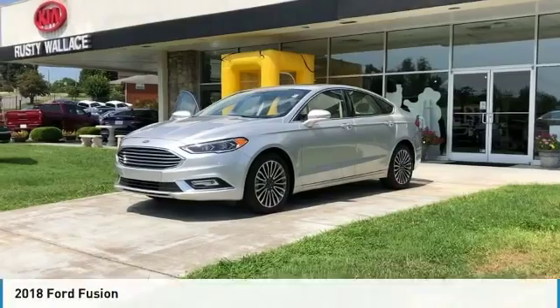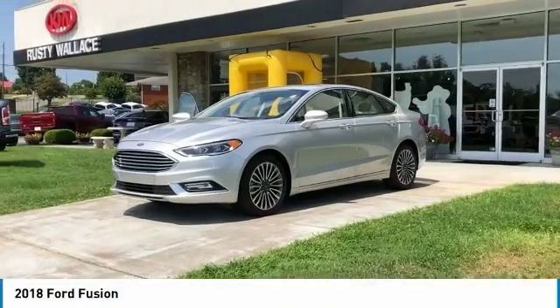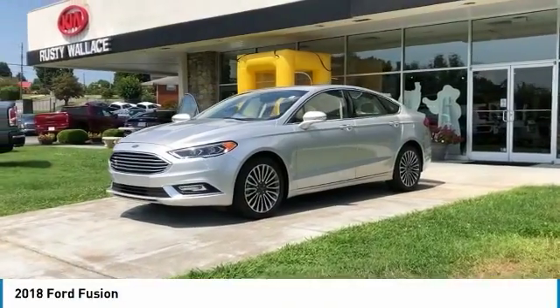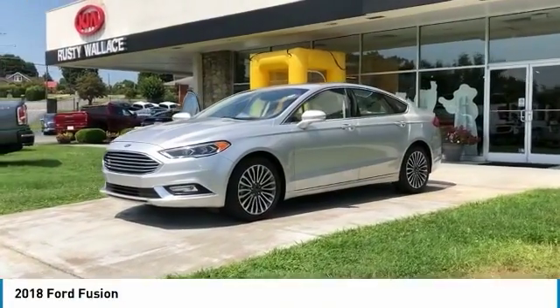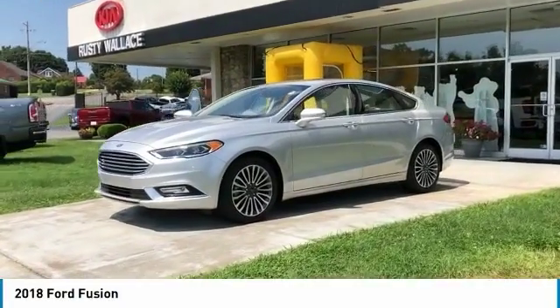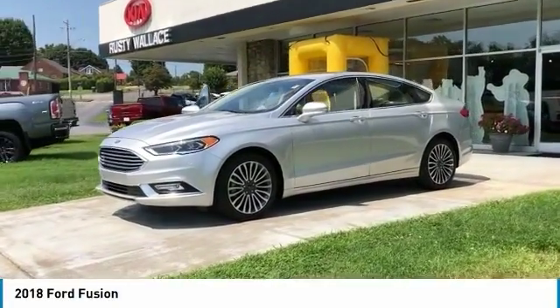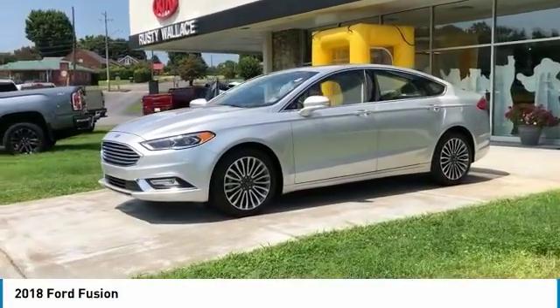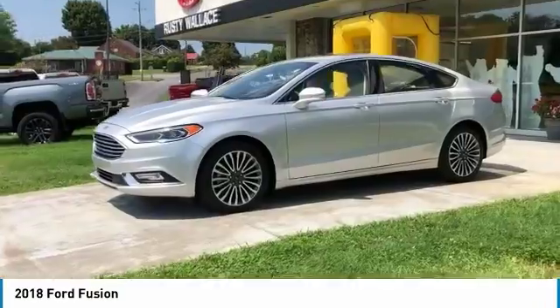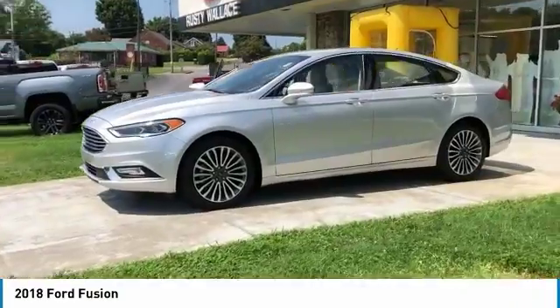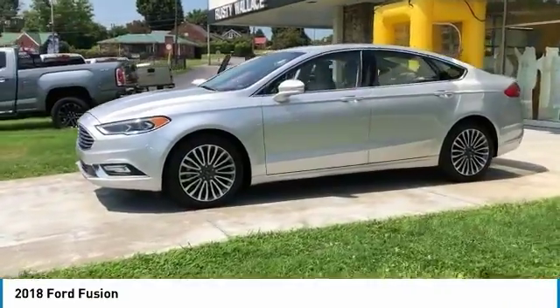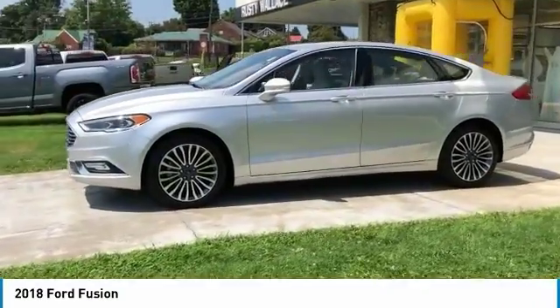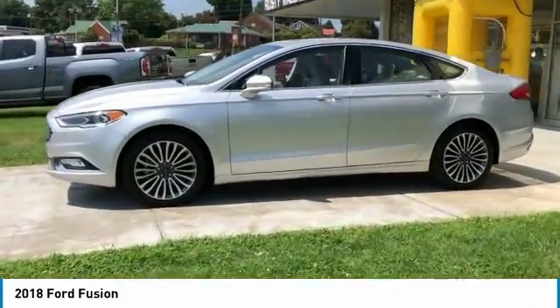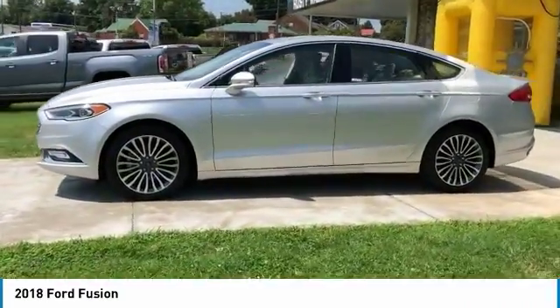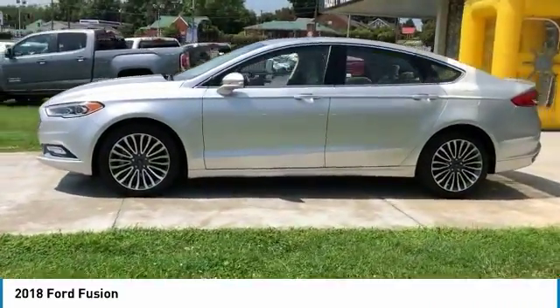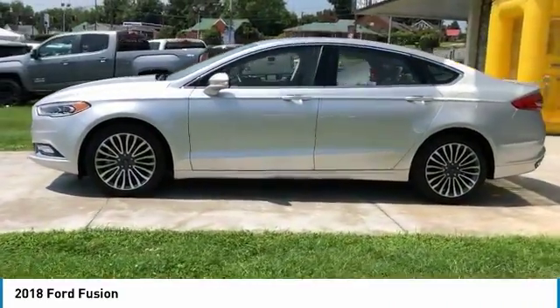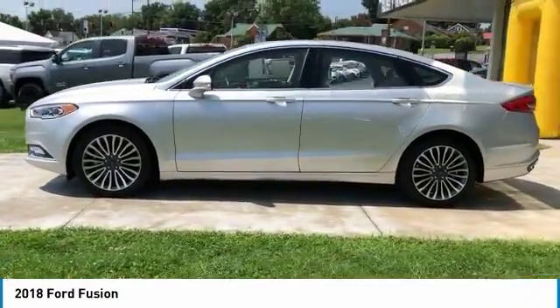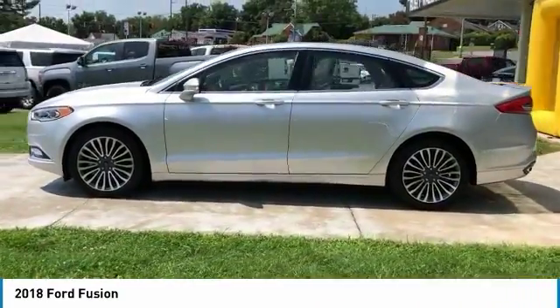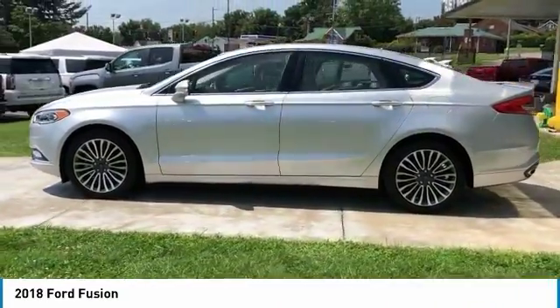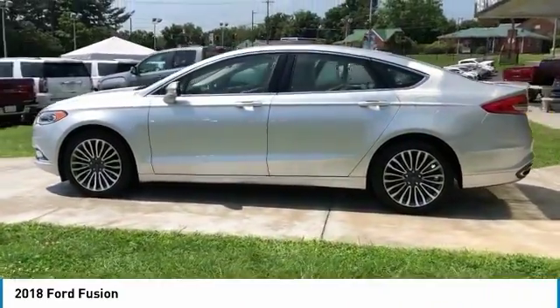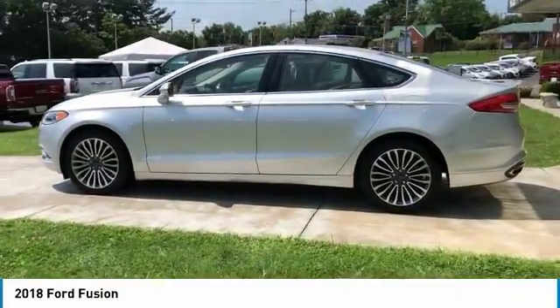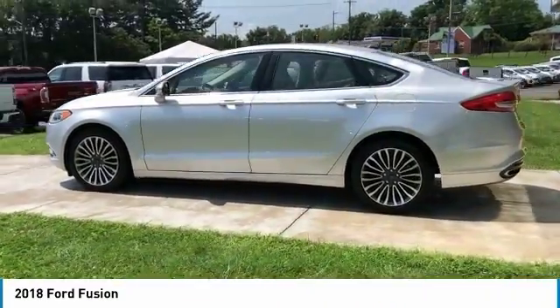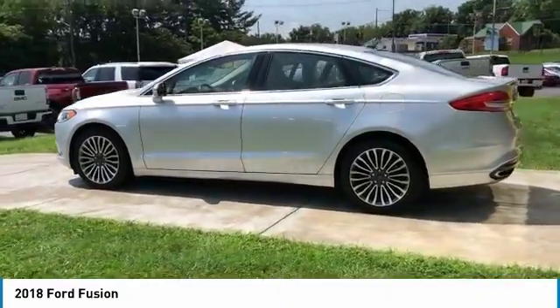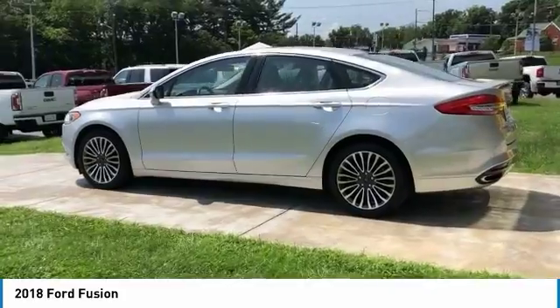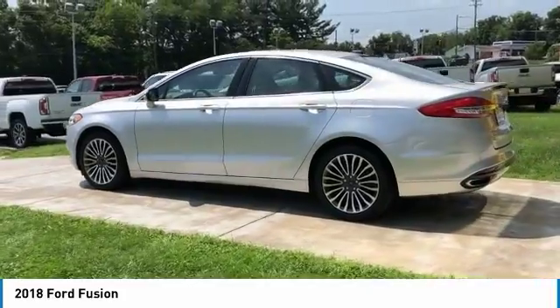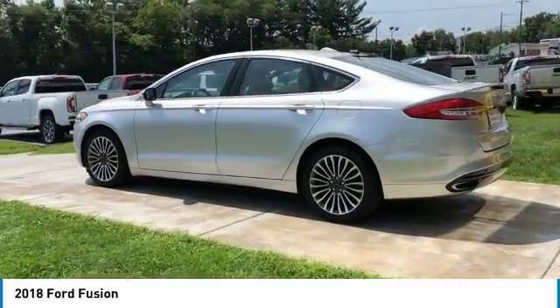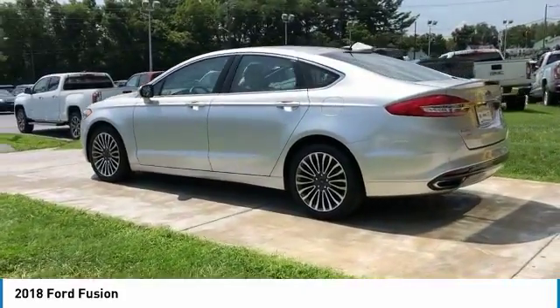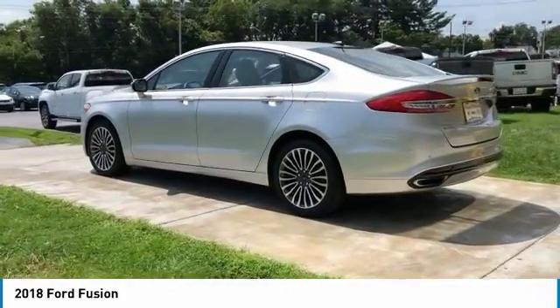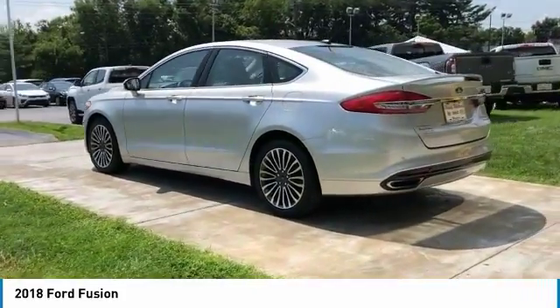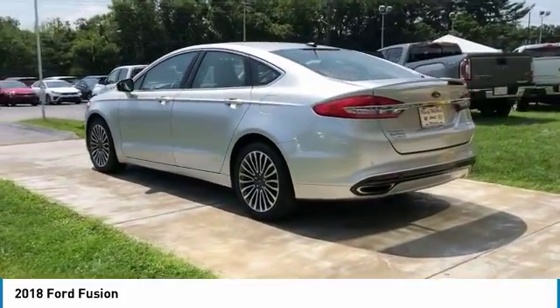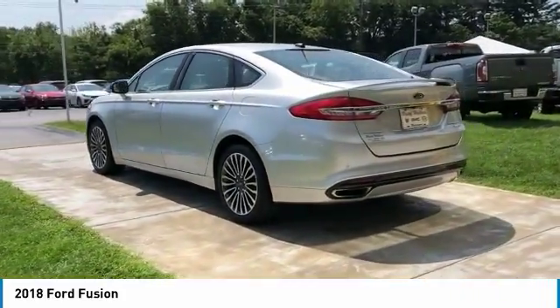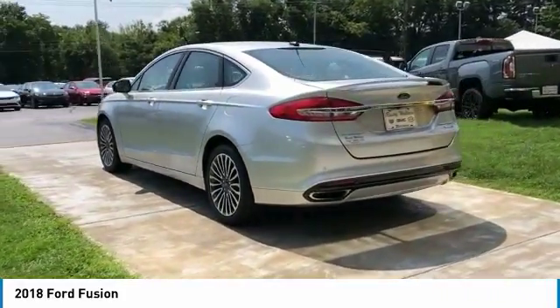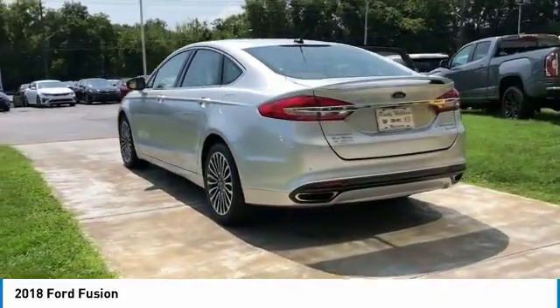Looking for the right vehicle? Check out the 2018 Fusion. You can have both impressive power and great economy in a Fusion. Here are some of this vehicle's great options.